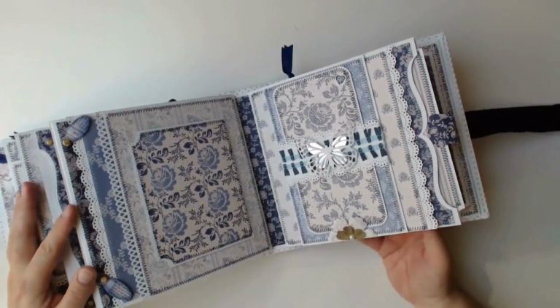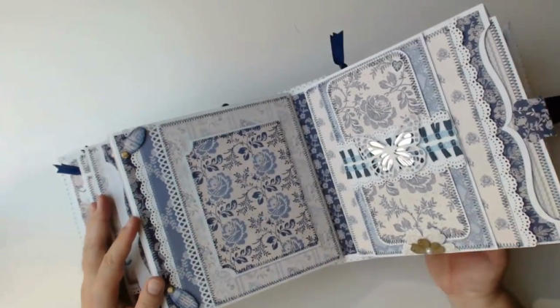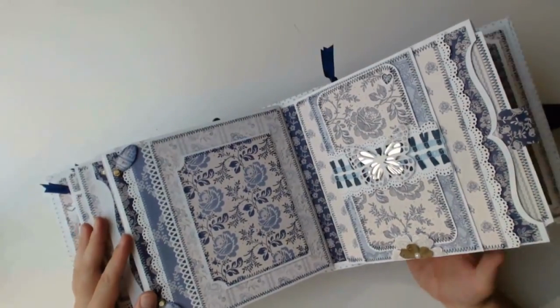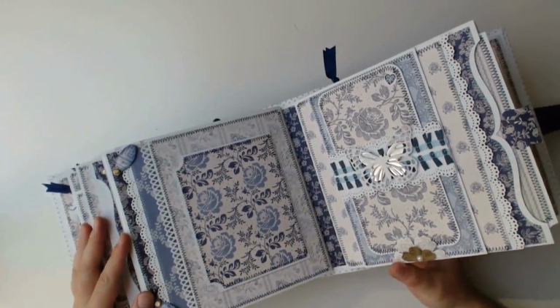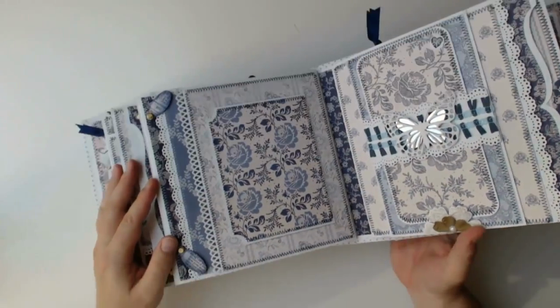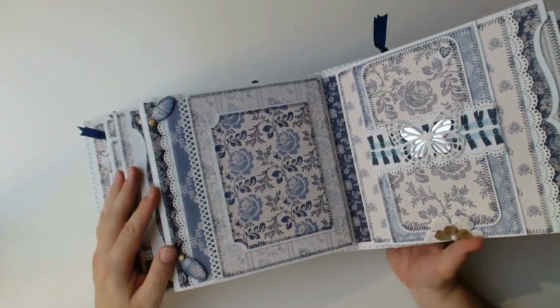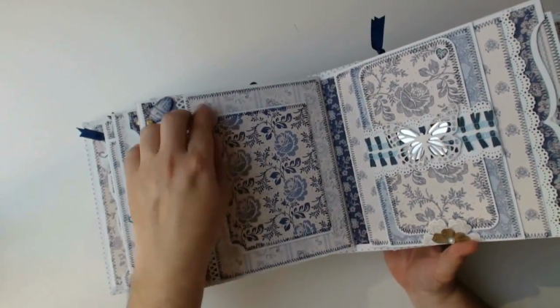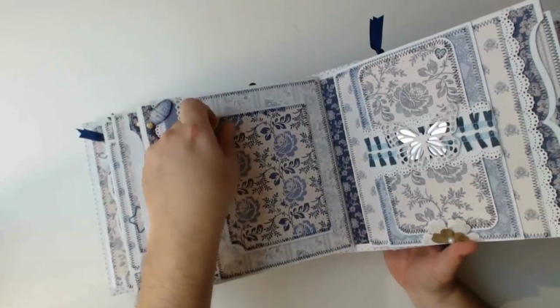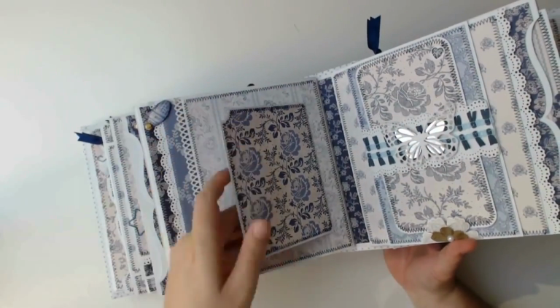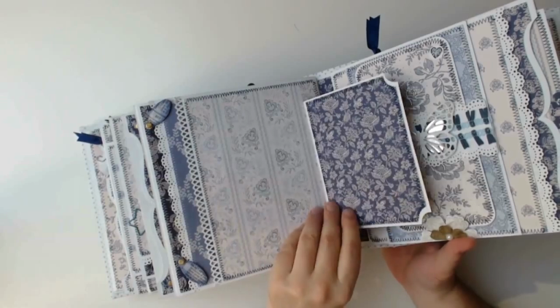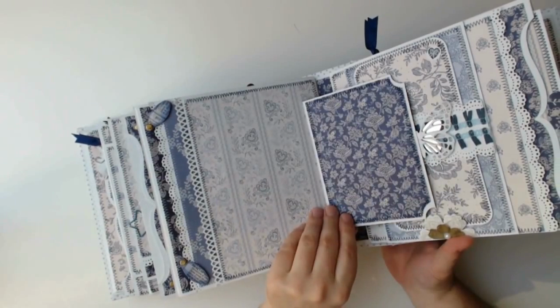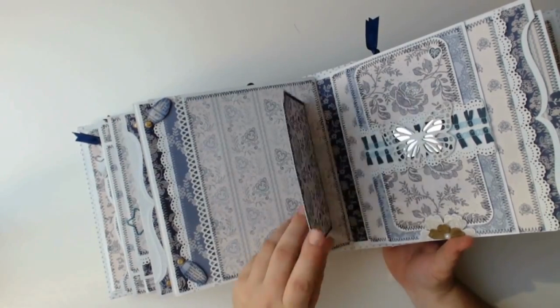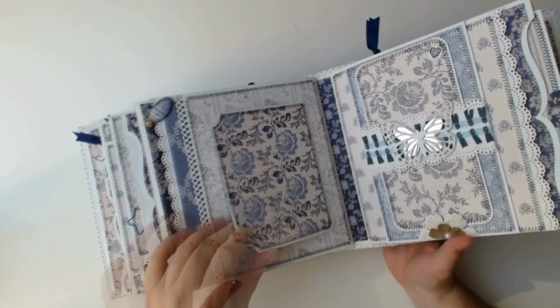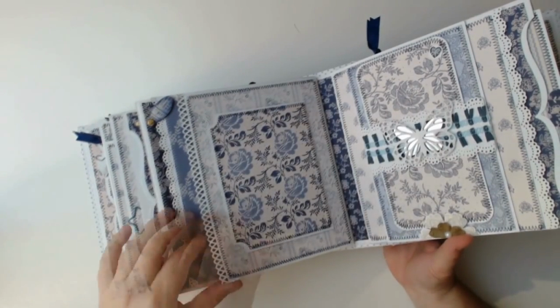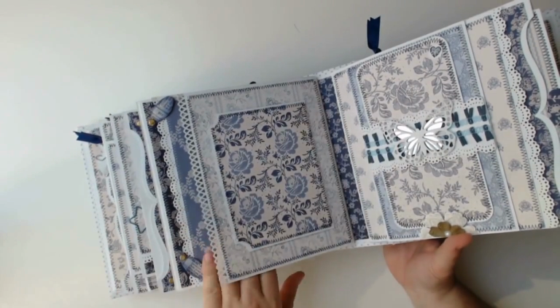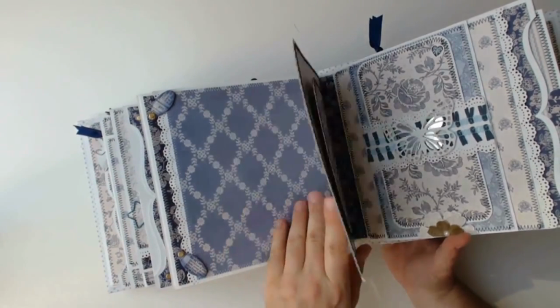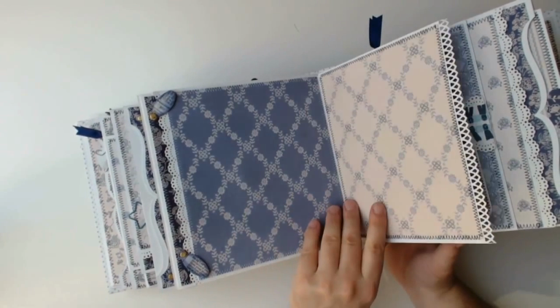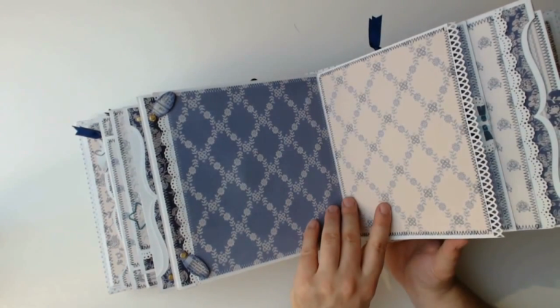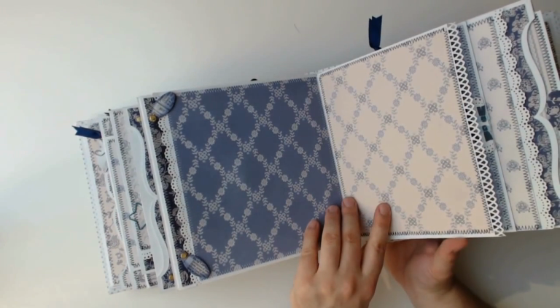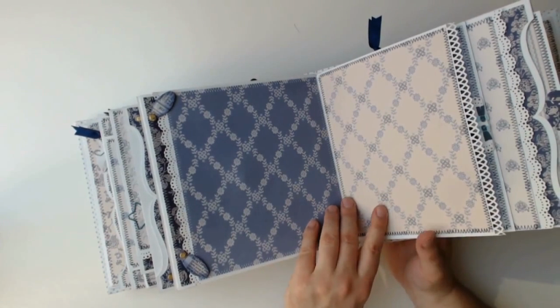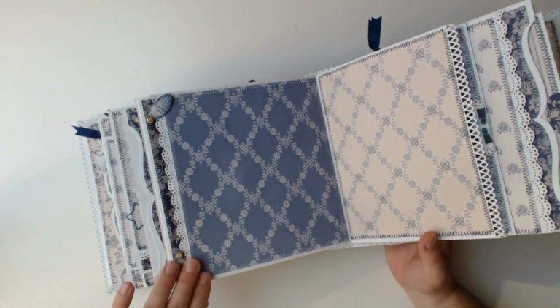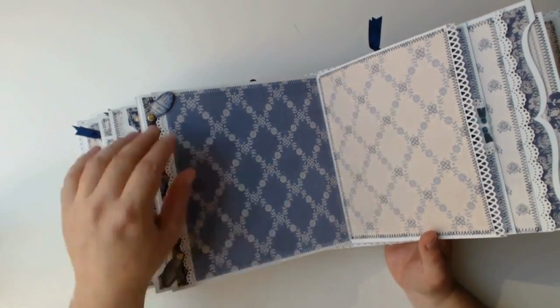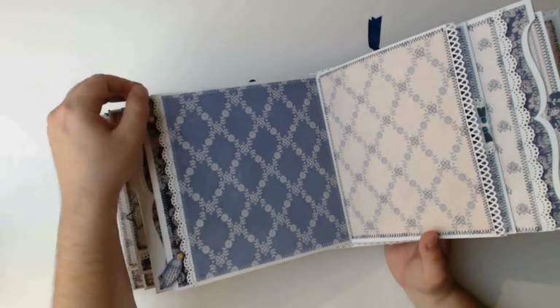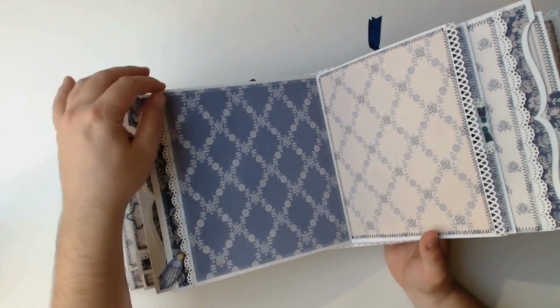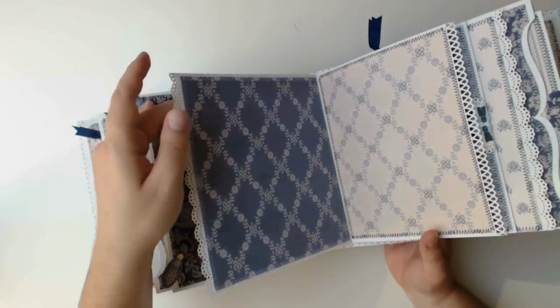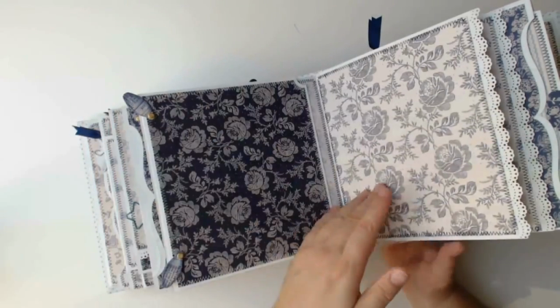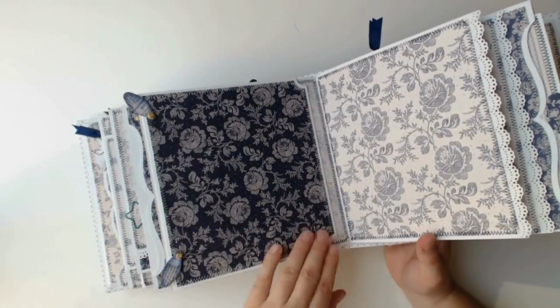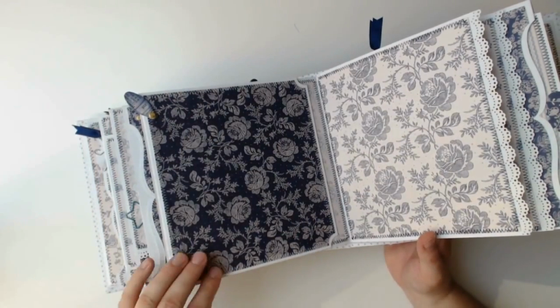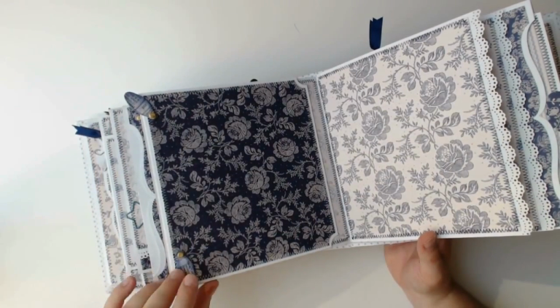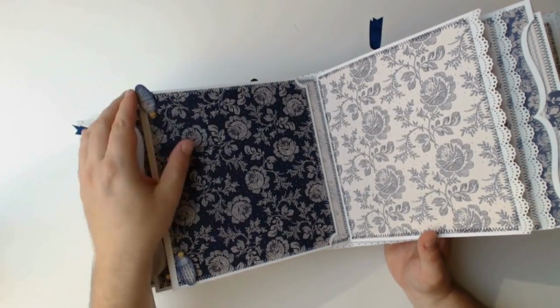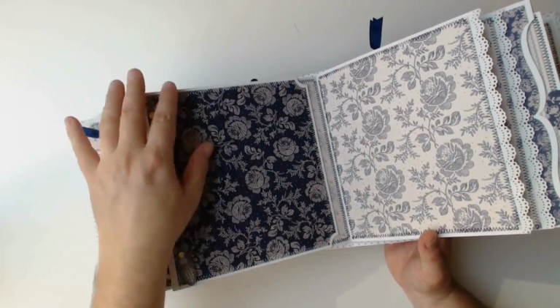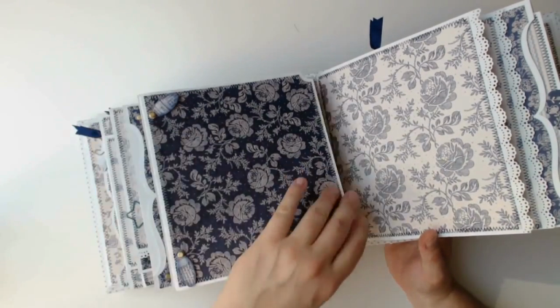The flaps on the next page are side folding flaps and here you can see again the variety of the design paper as well as the different borders. Overall a lot of space for tons of photos.